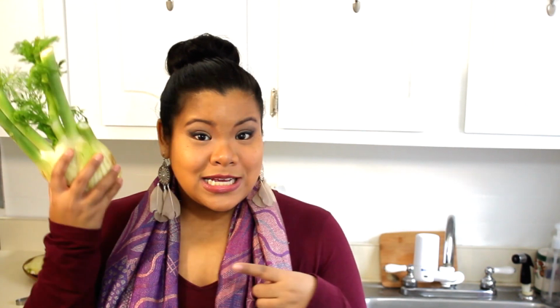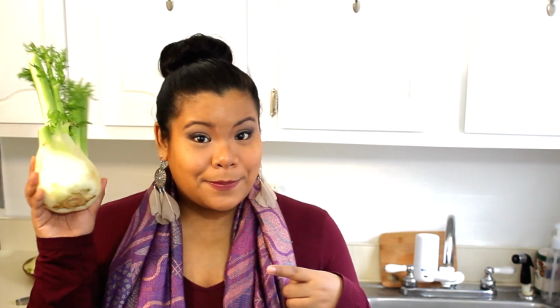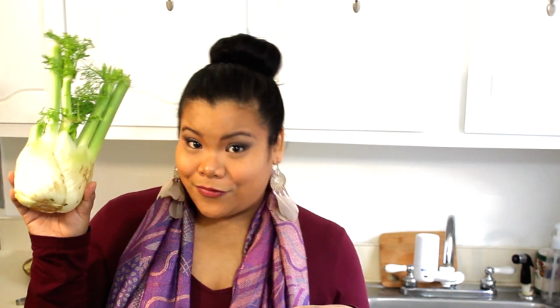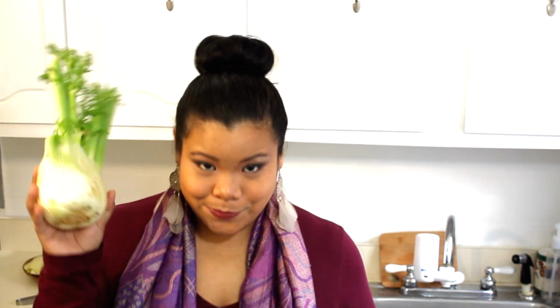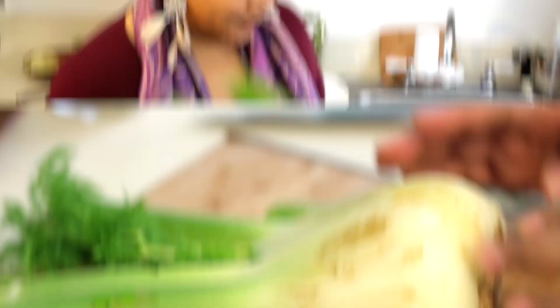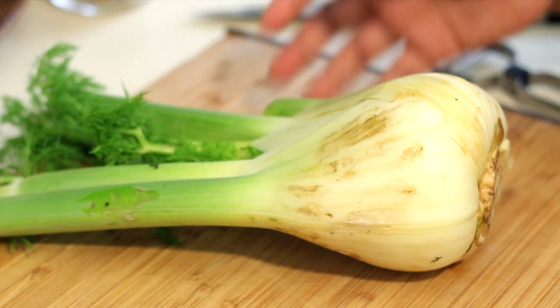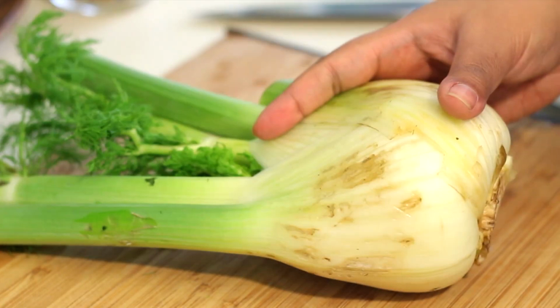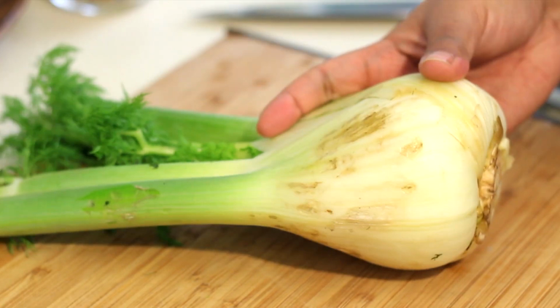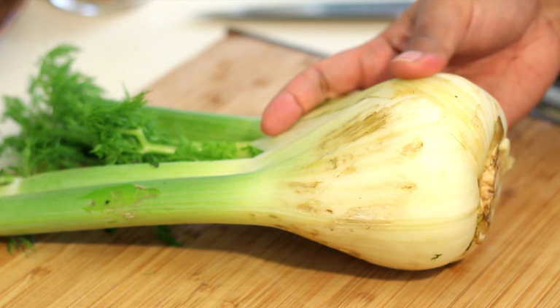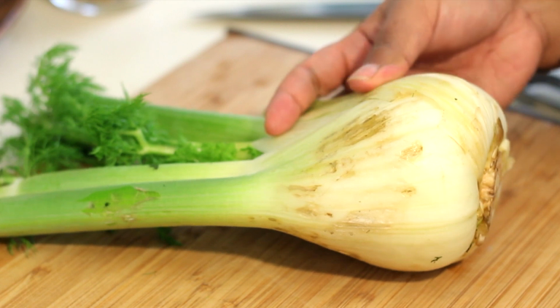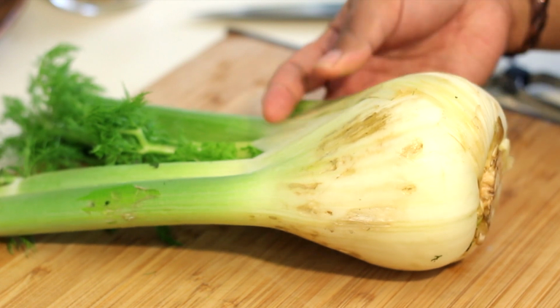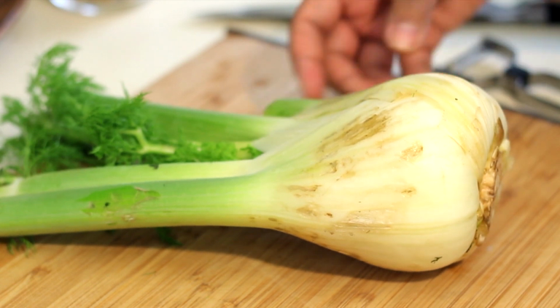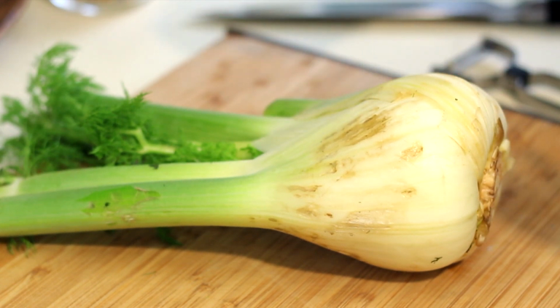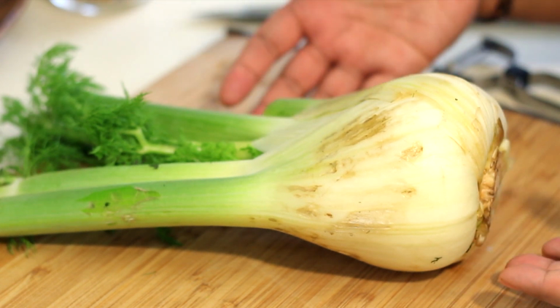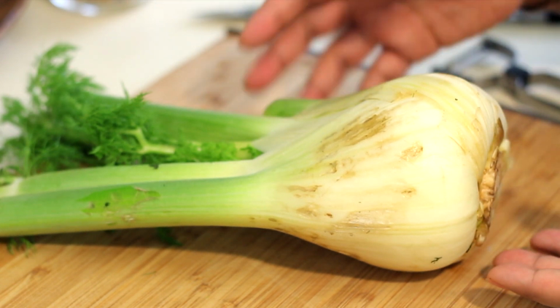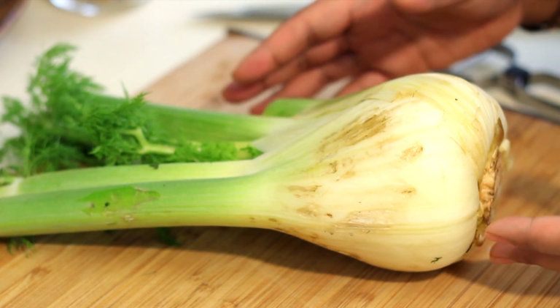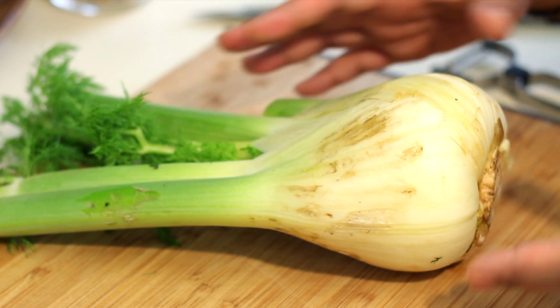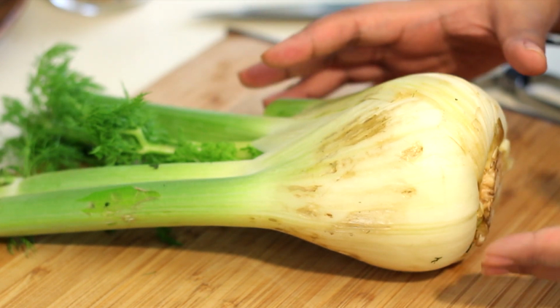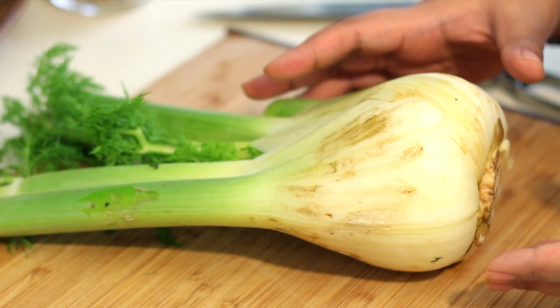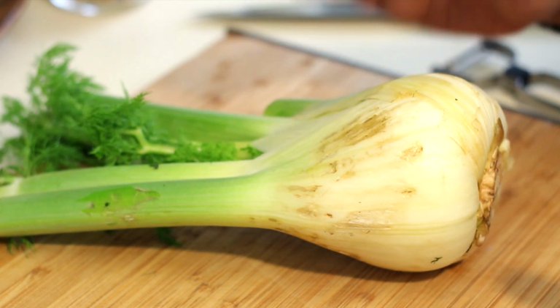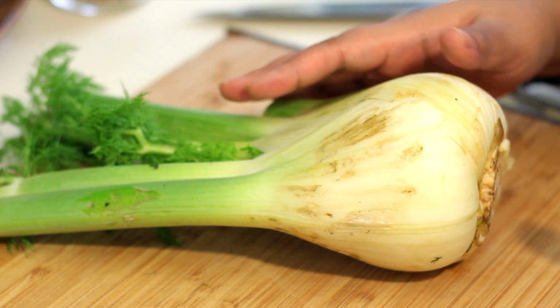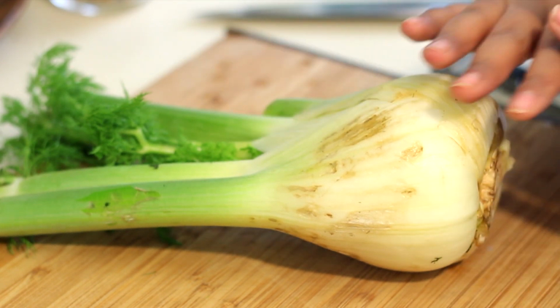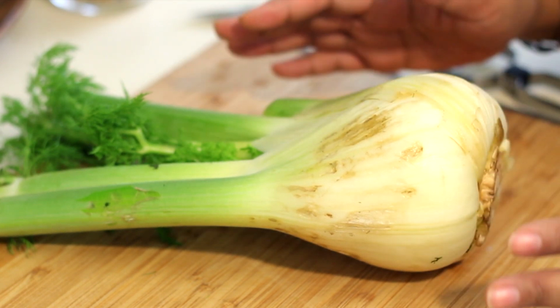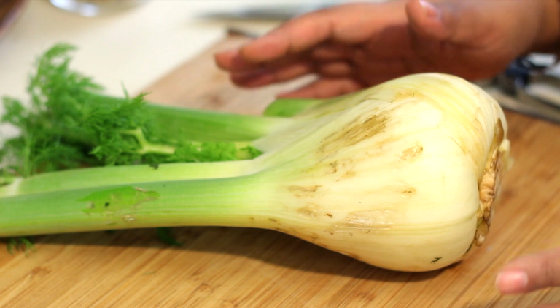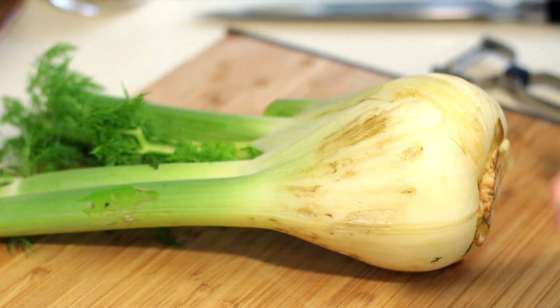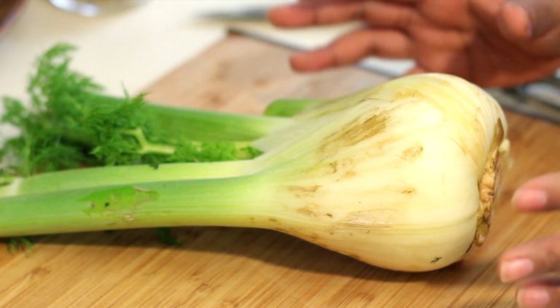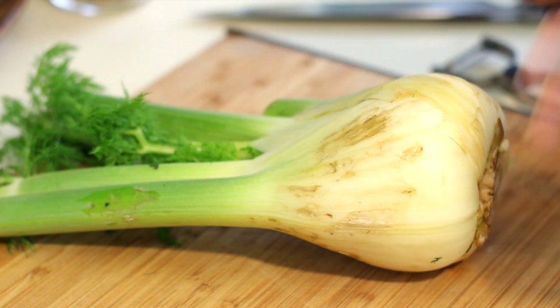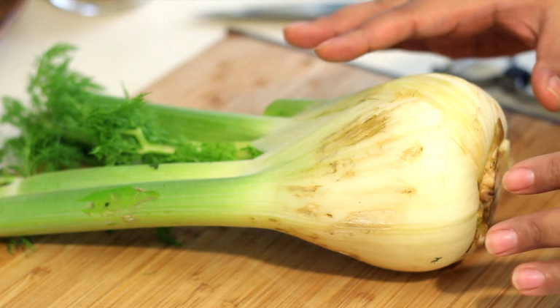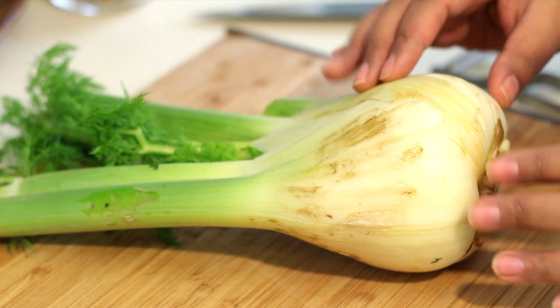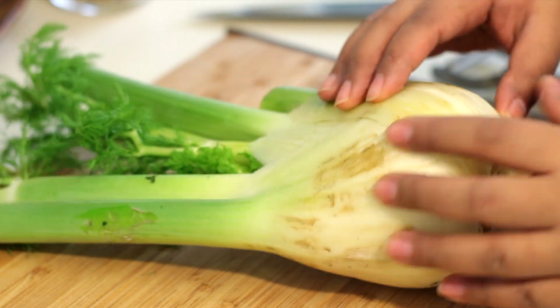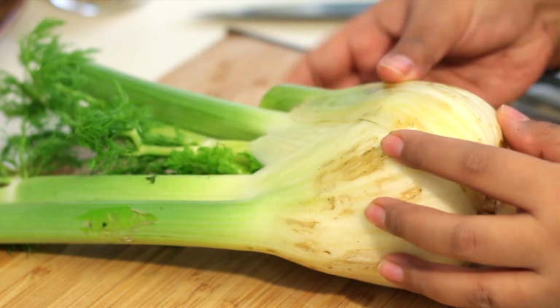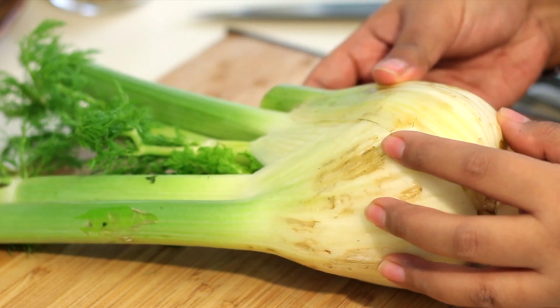The first thing you're going to have to do is prep your fennel. If you've never had fennel before, it kind of has this mildly sweet, licorice-y anise flavor. And if you're someone like me who hates licorice, do not worry — it does not taste like the candy. It's very, very delicious.